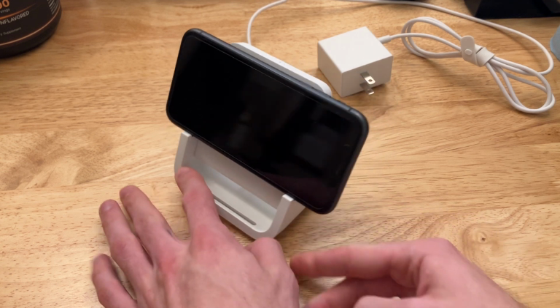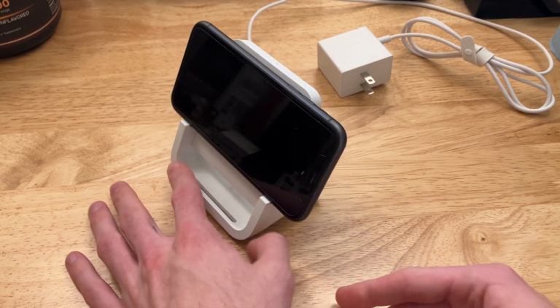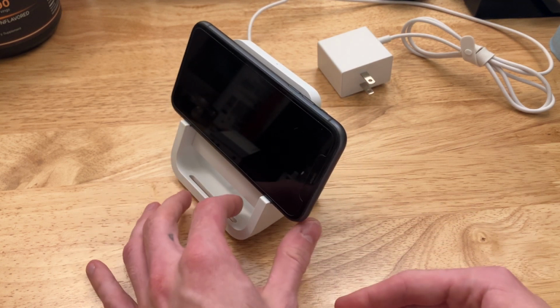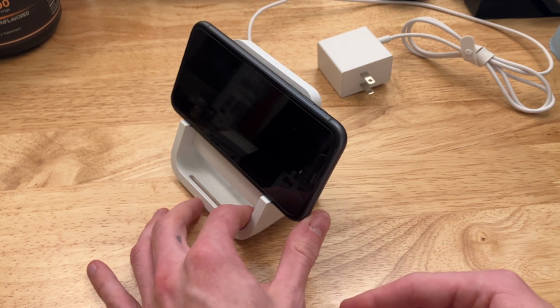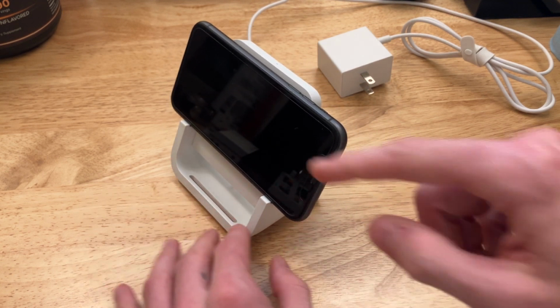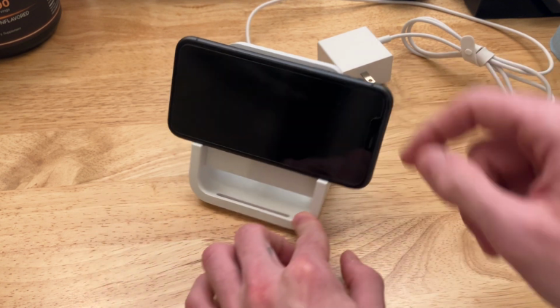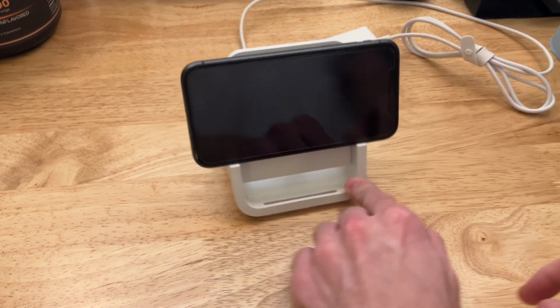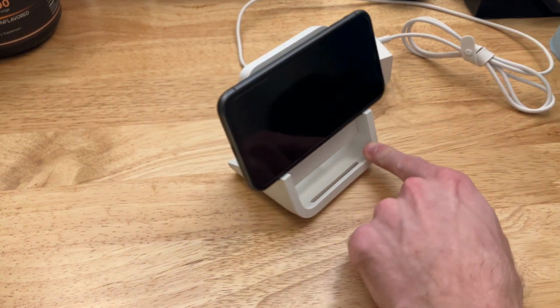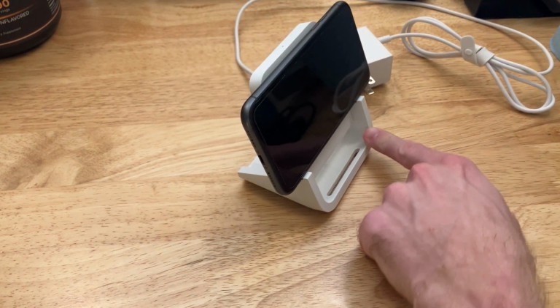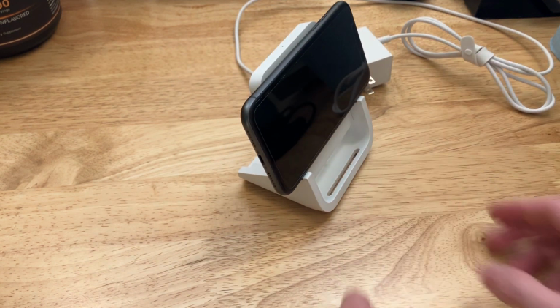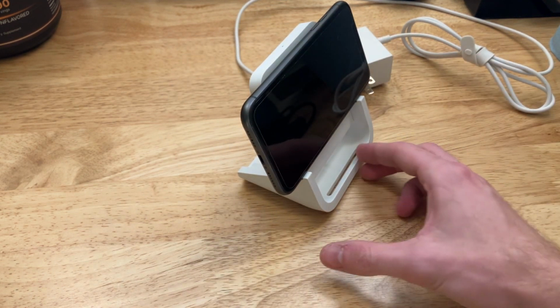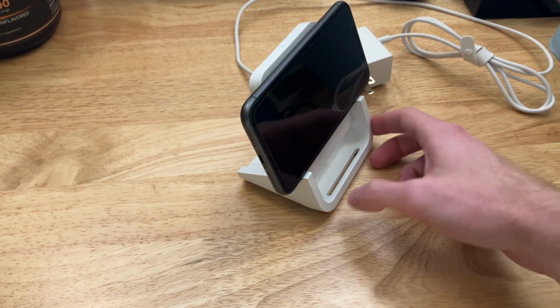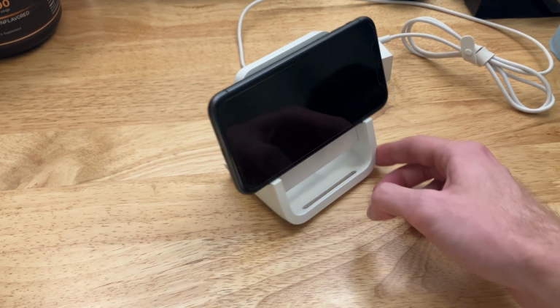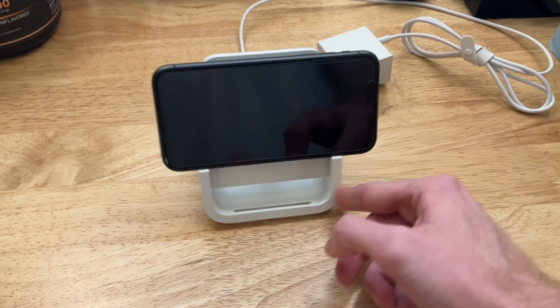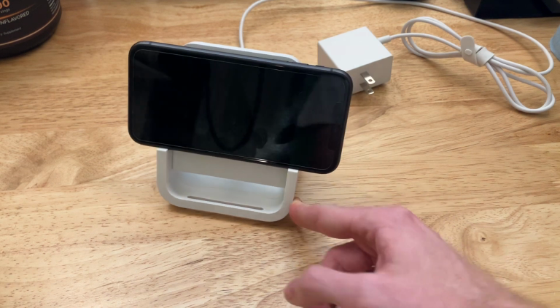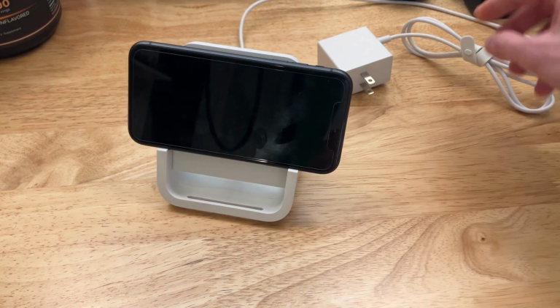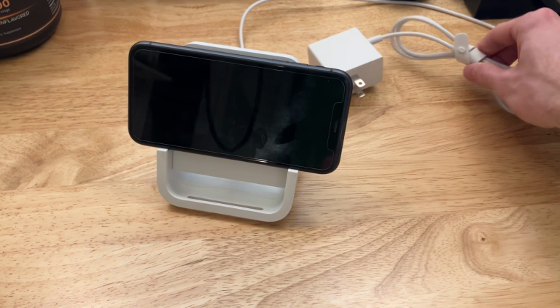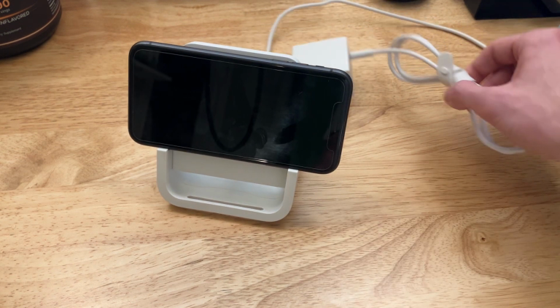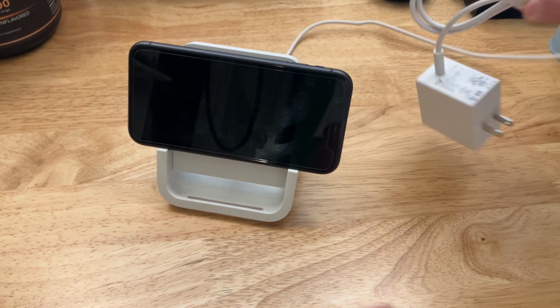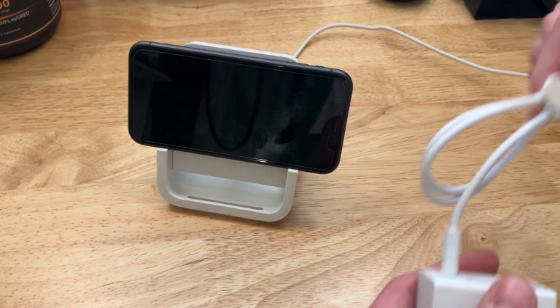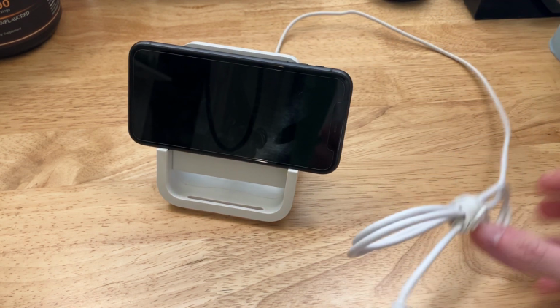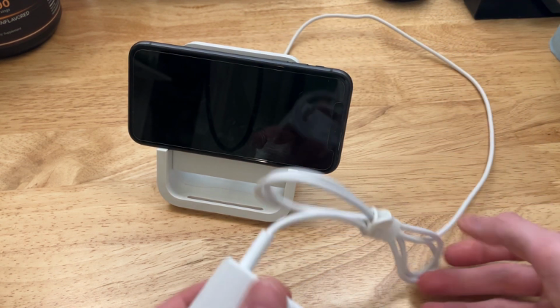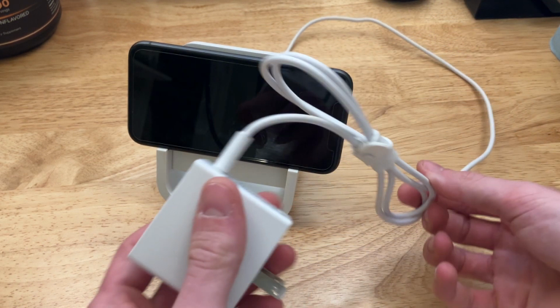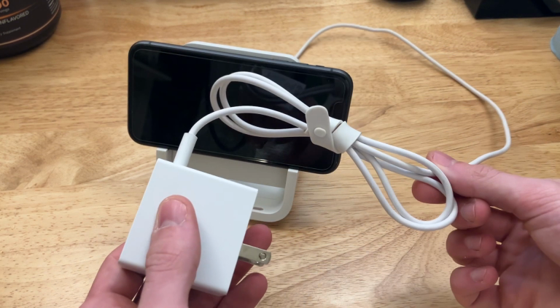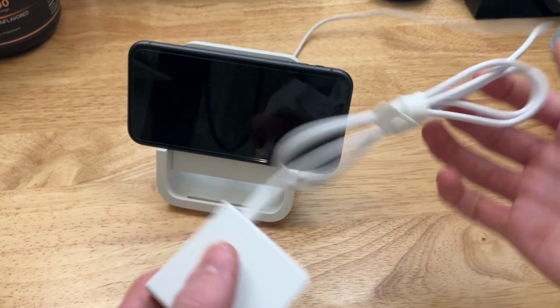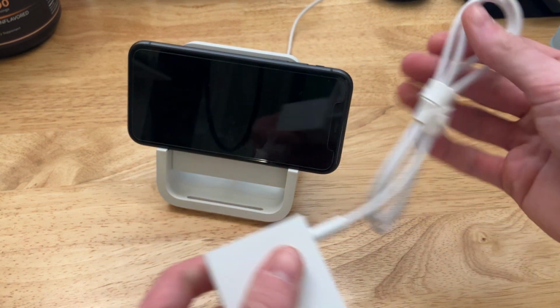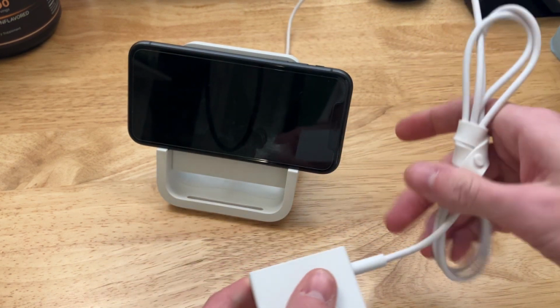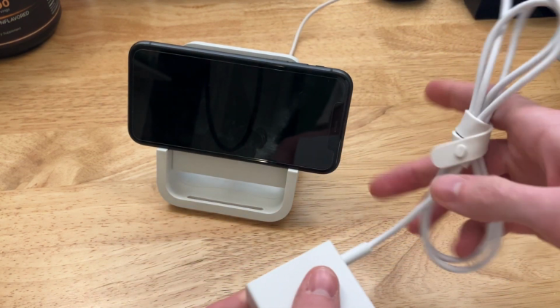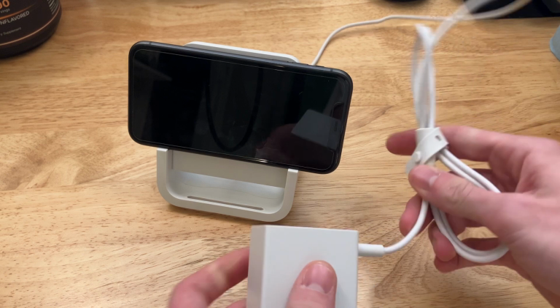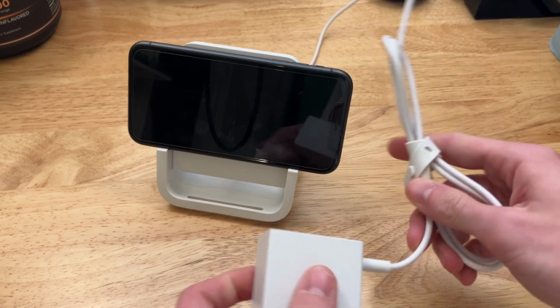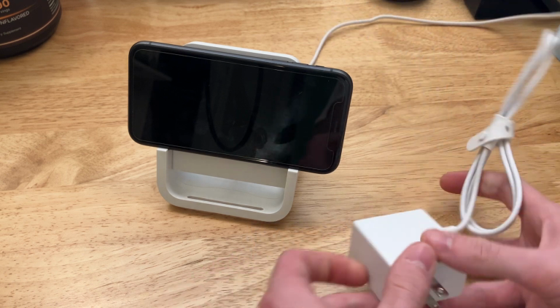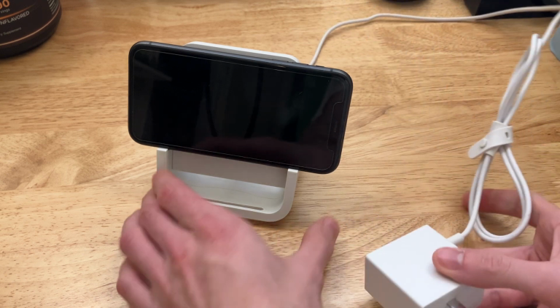So if you want to show your clock on your desk, this is the perfect way to do it. The second thing I like is that it comes with such a long cable. Overall, that's a very decent thing to add to something like this.